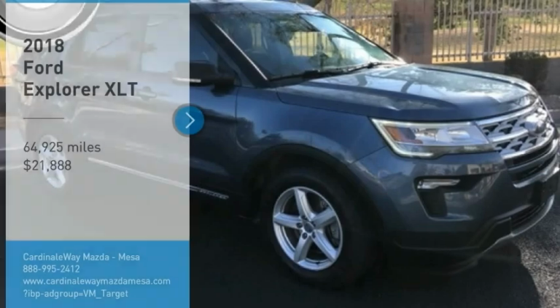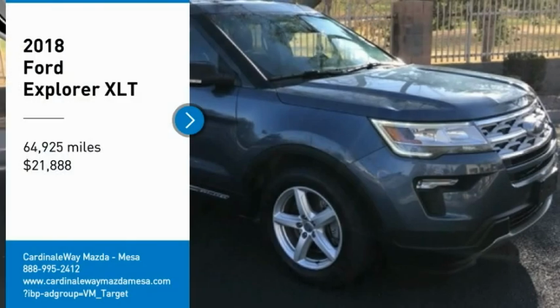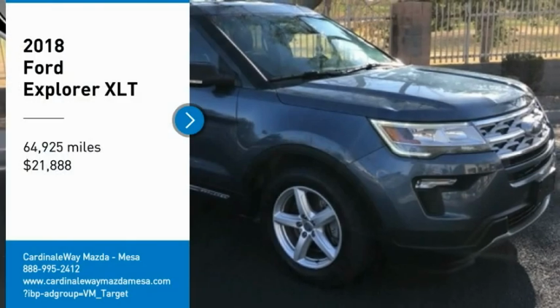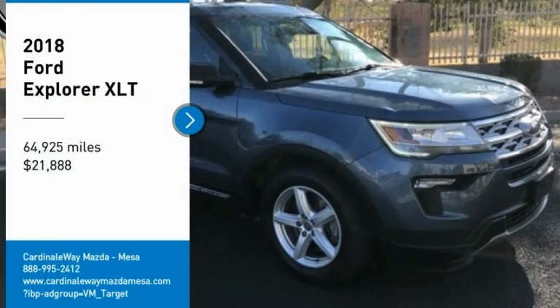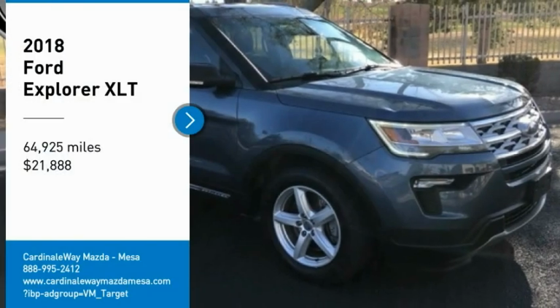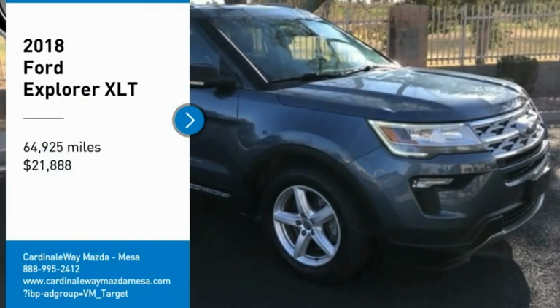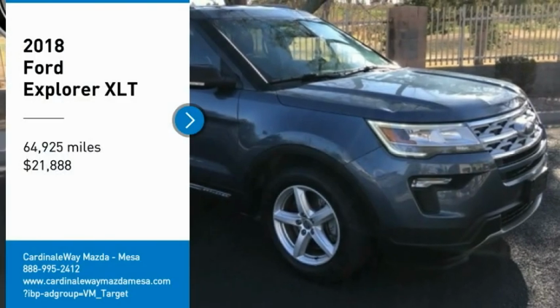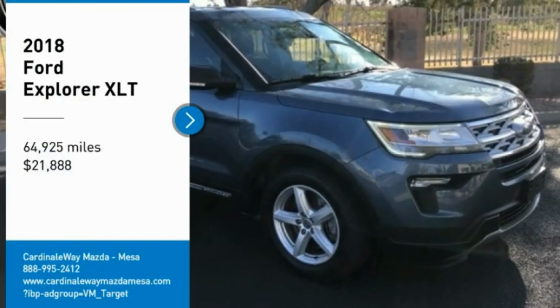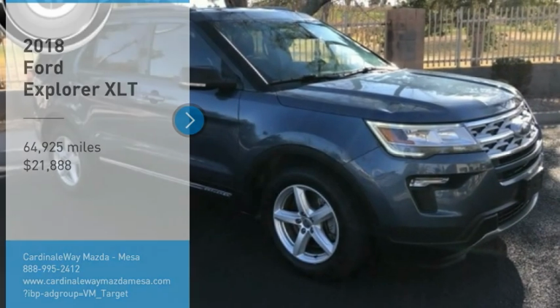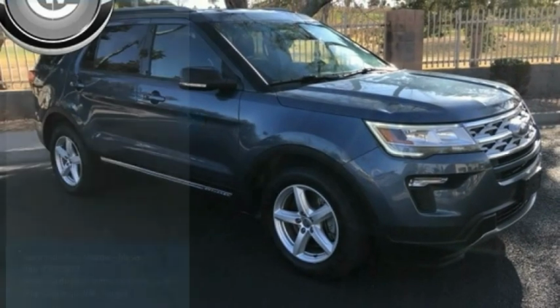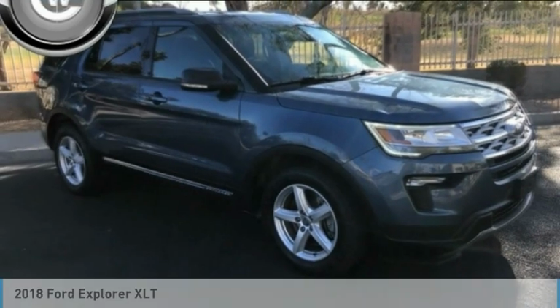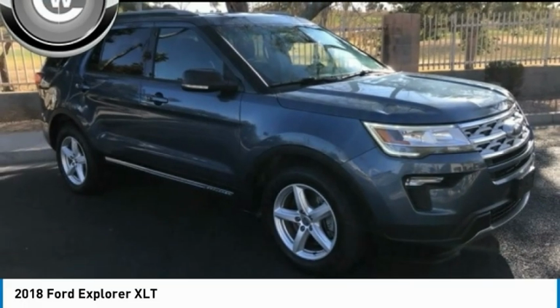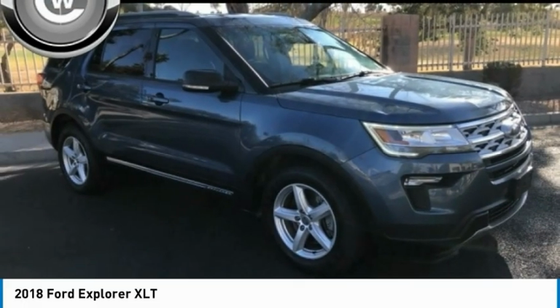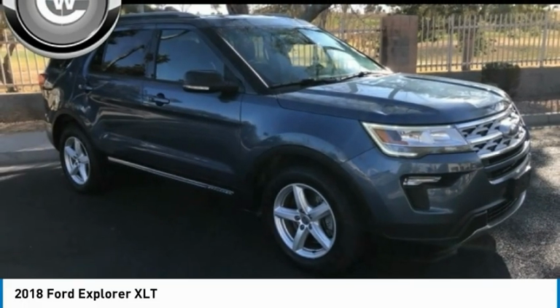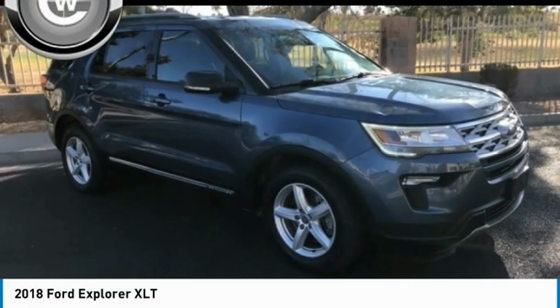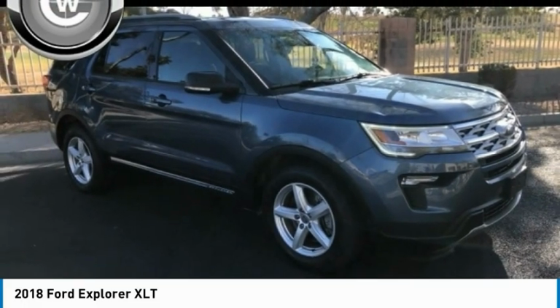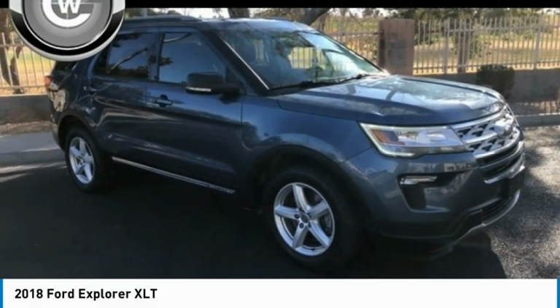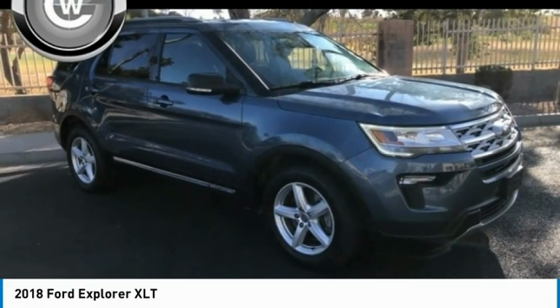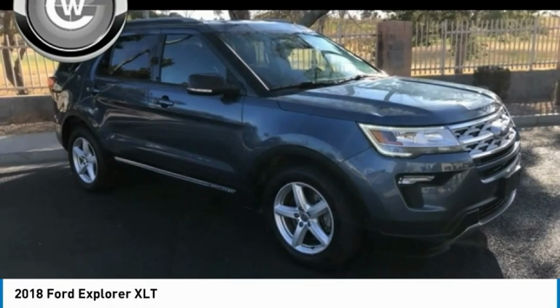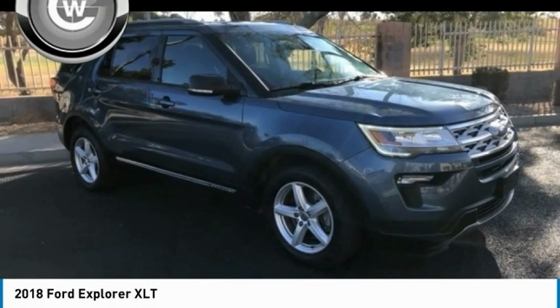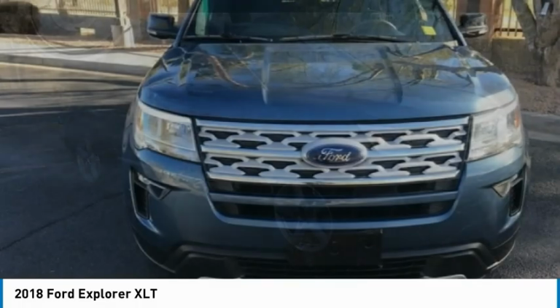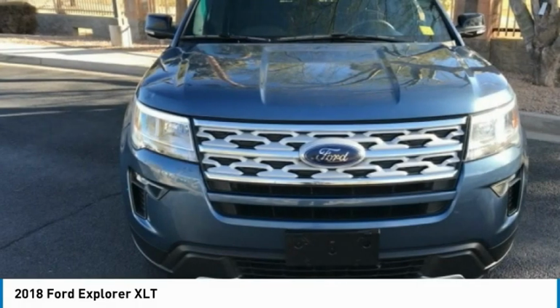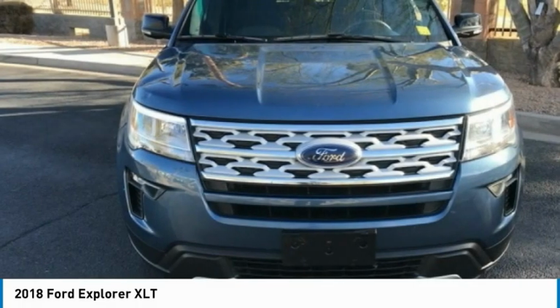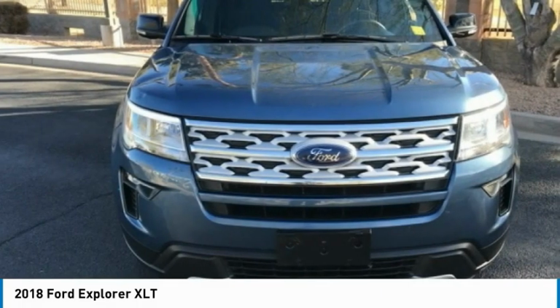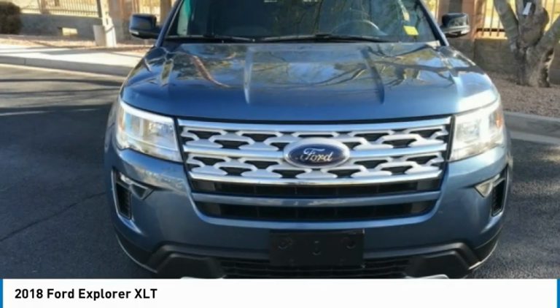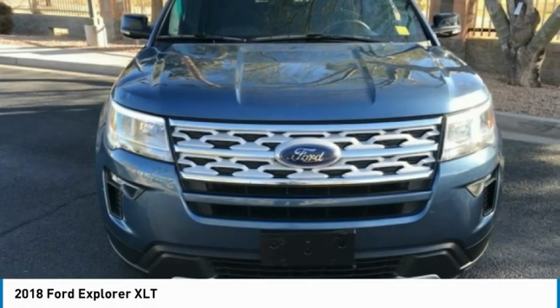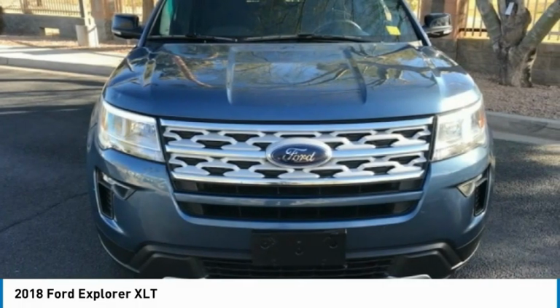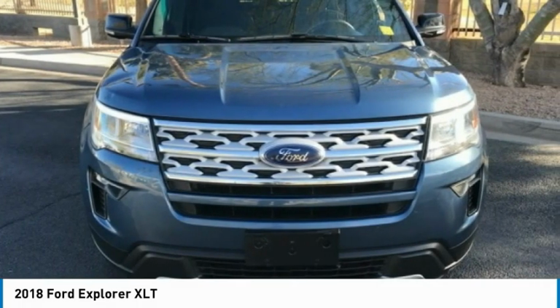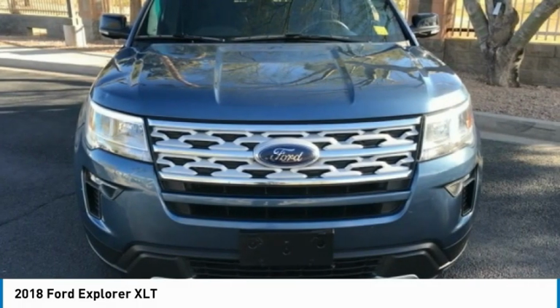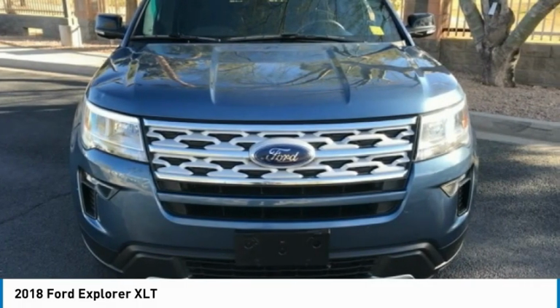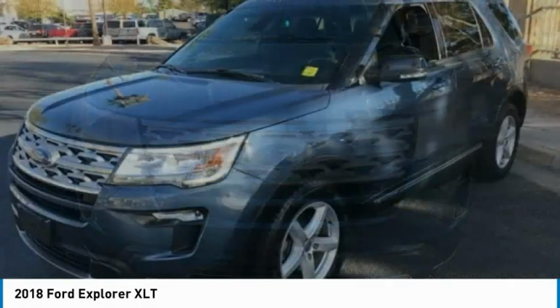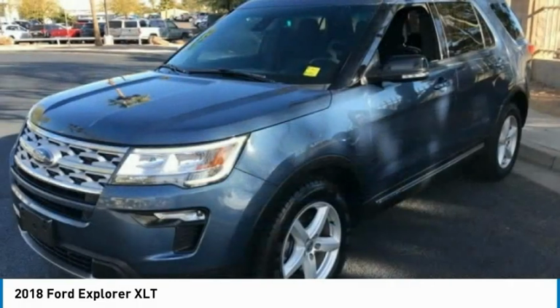Come test drive the 2018 Explorer. You've got a lot of capabilities to call on in a Ford Explorer. Don't underestimate your choices.